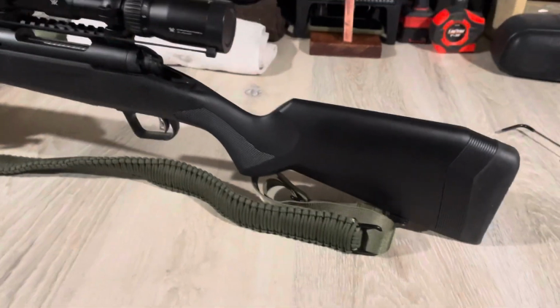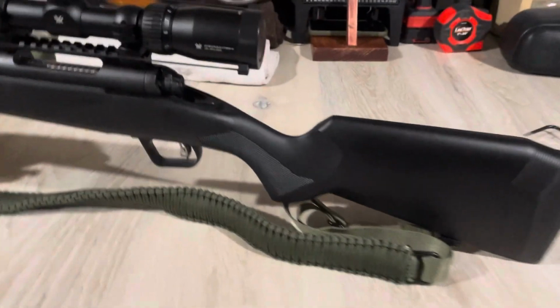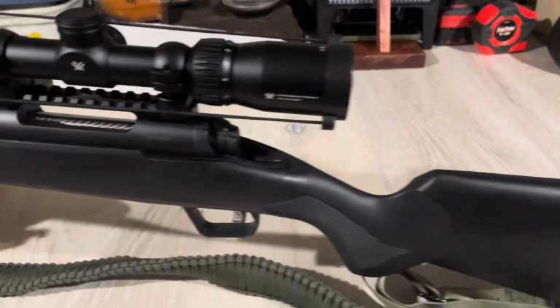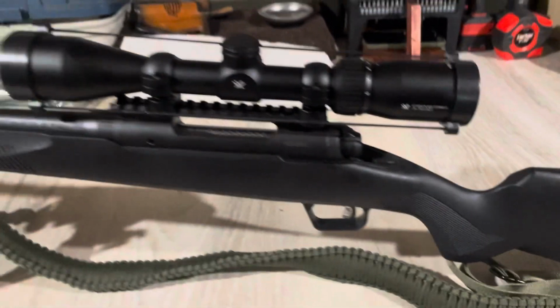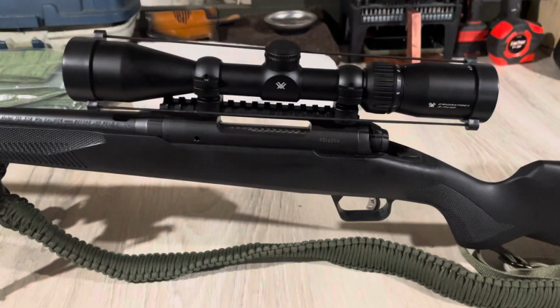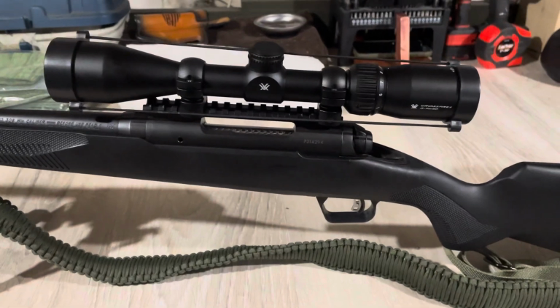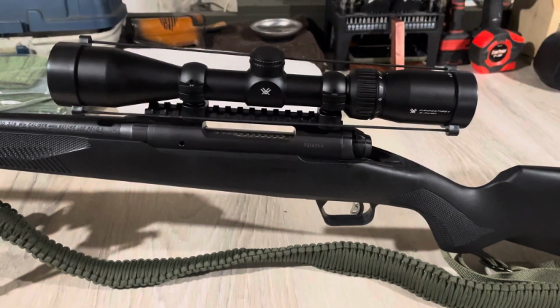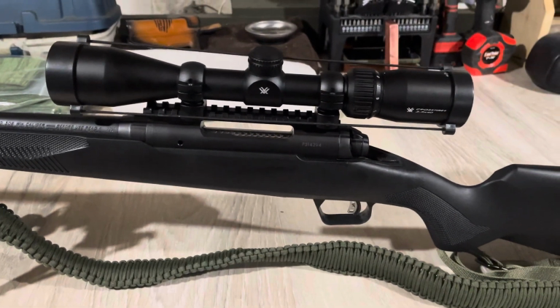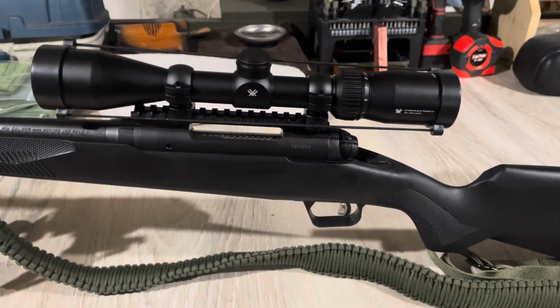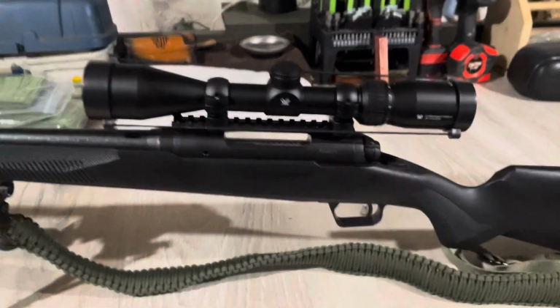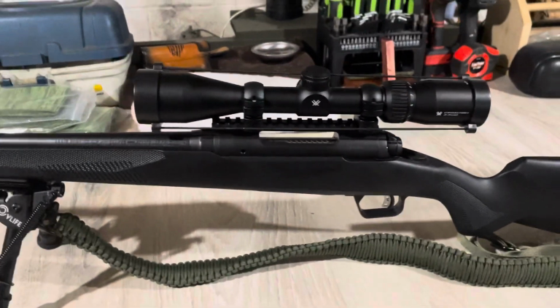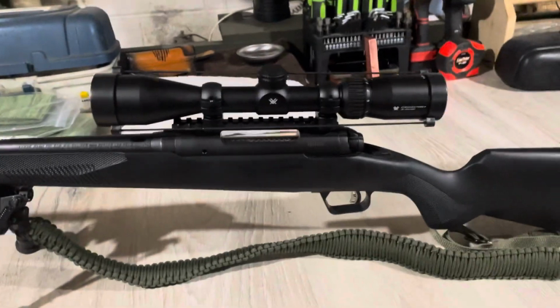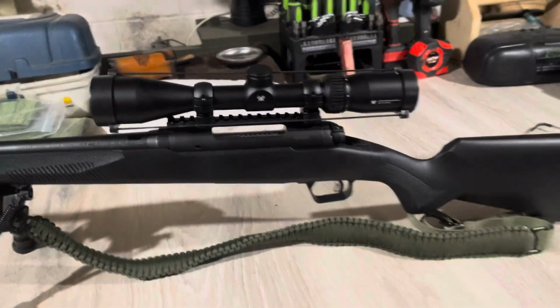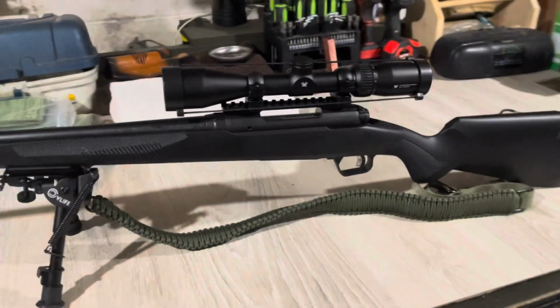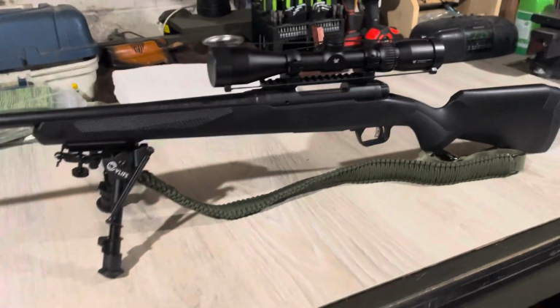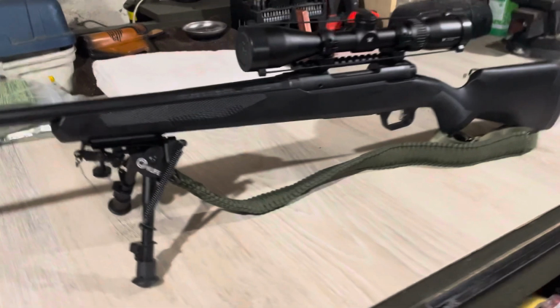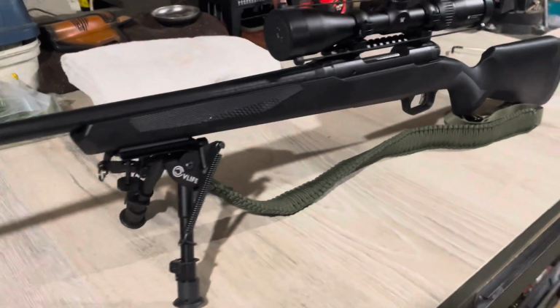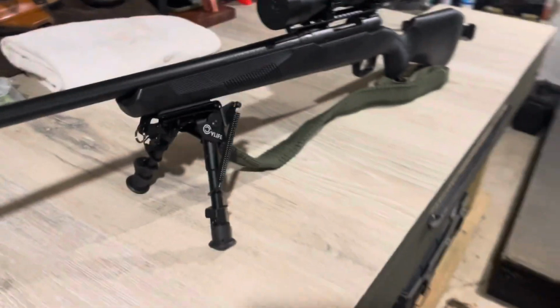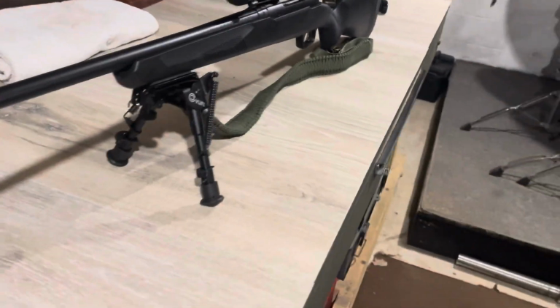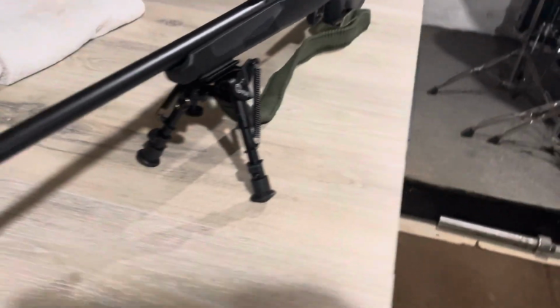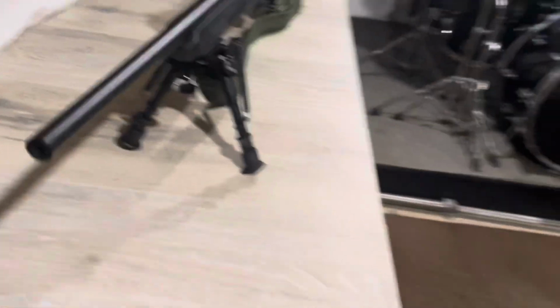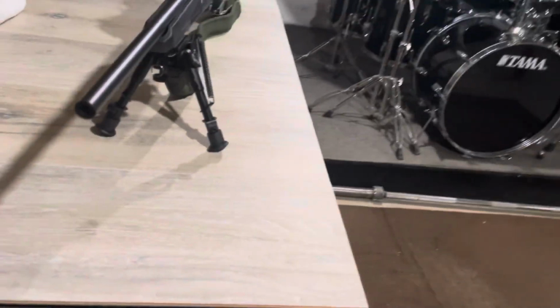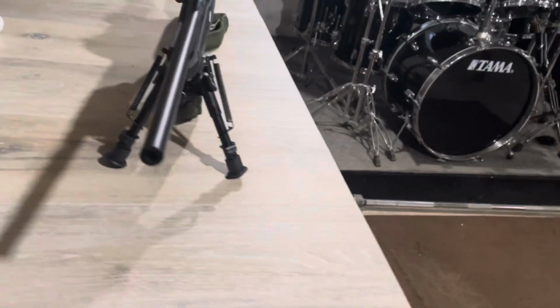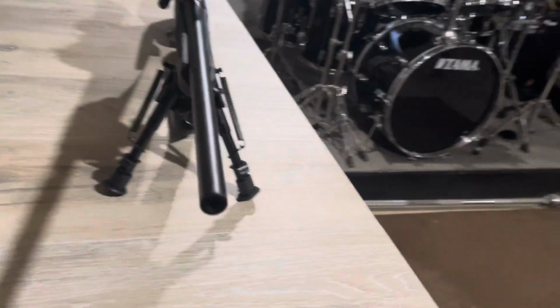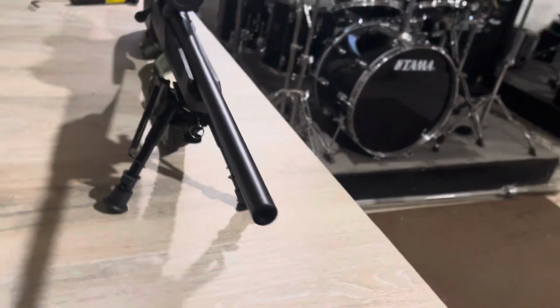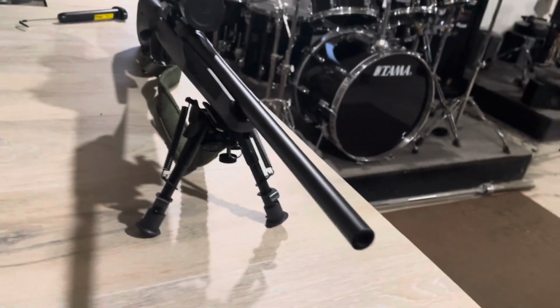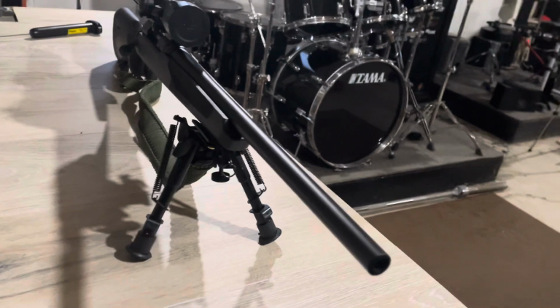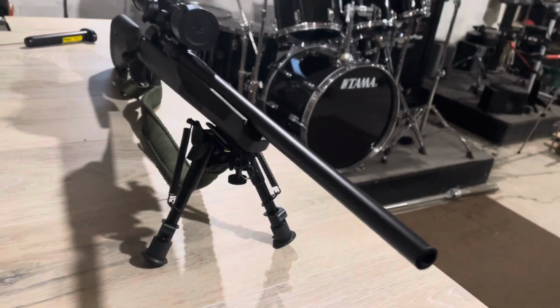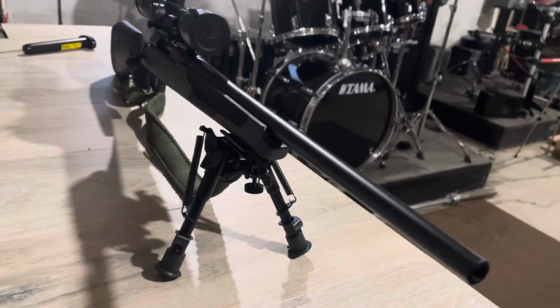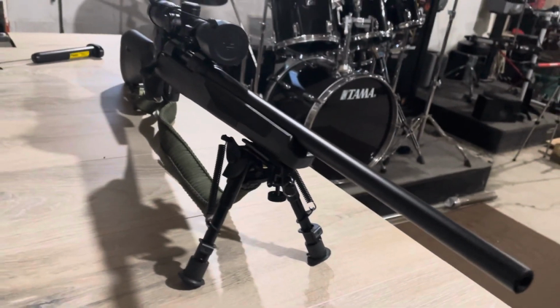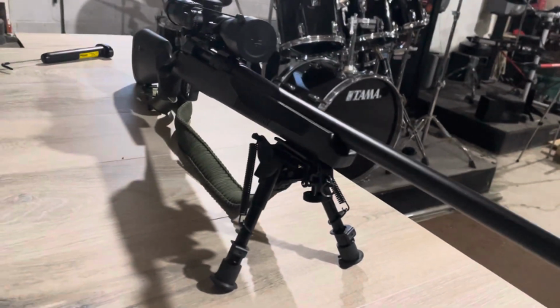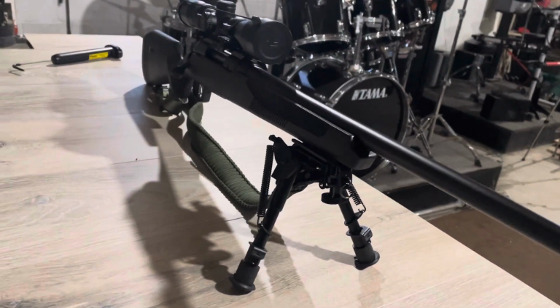It came from the factory with a Vortex Crossfire 2 scope, 3x9, which is kind of an entry-level Vortex, but to the distances I shoot it at — 400 yards — it's sufficient.